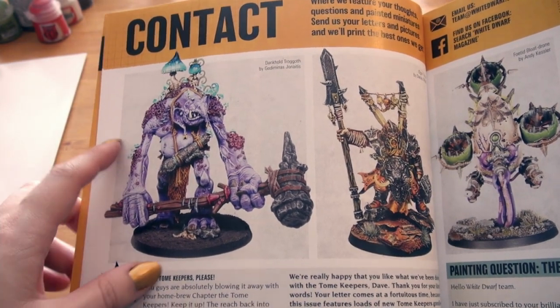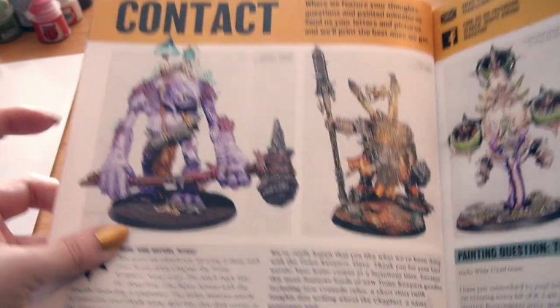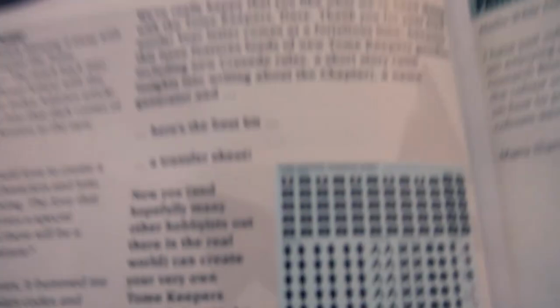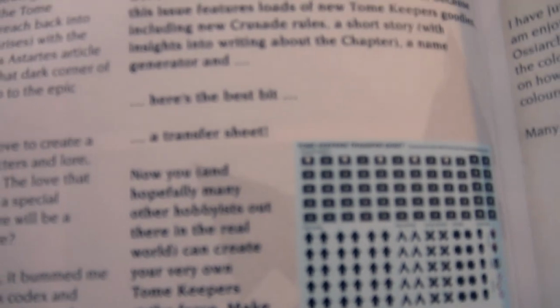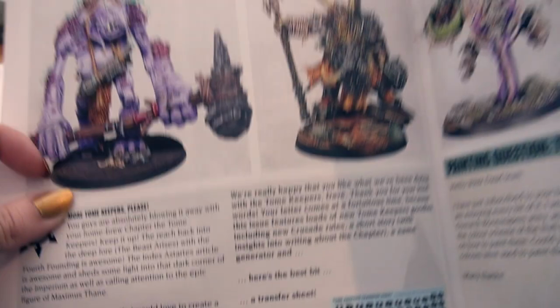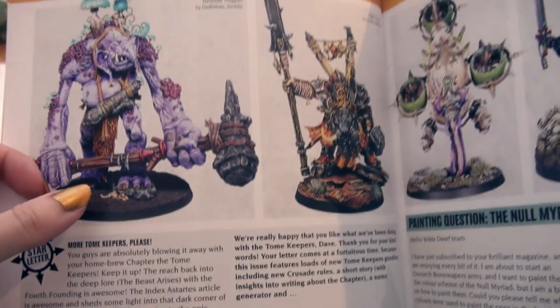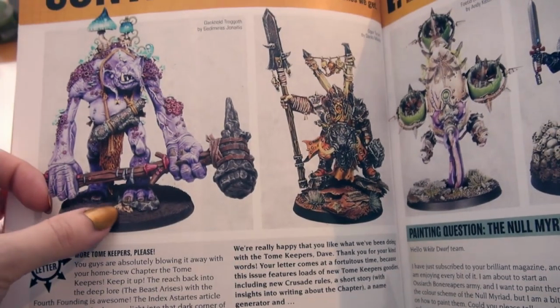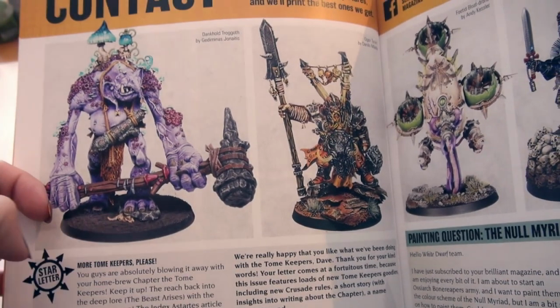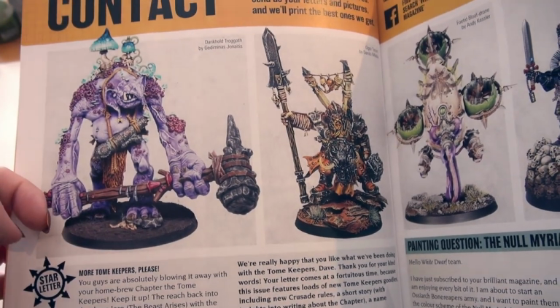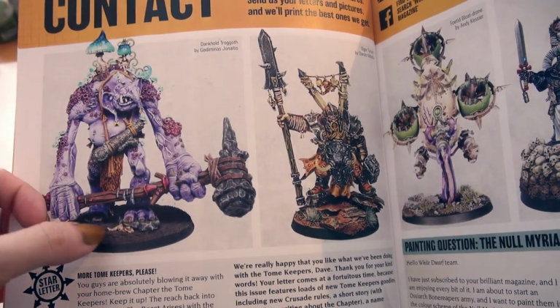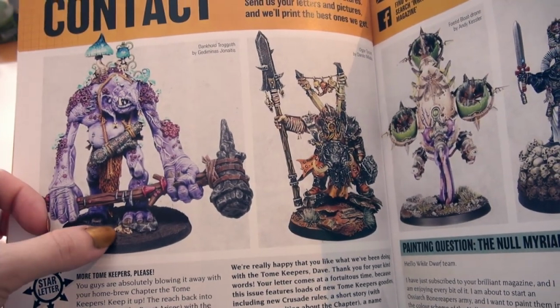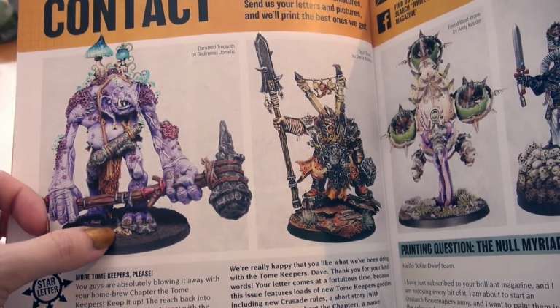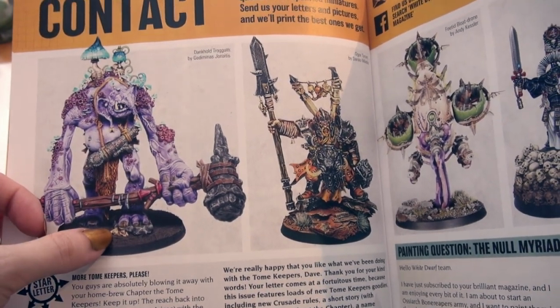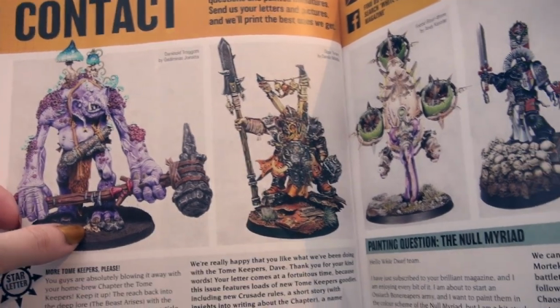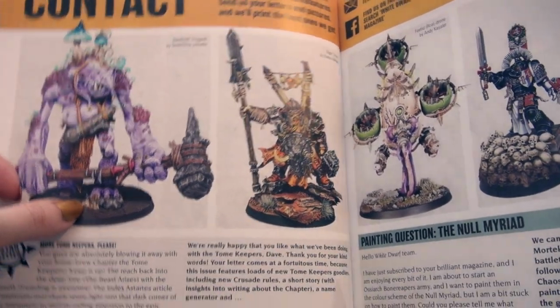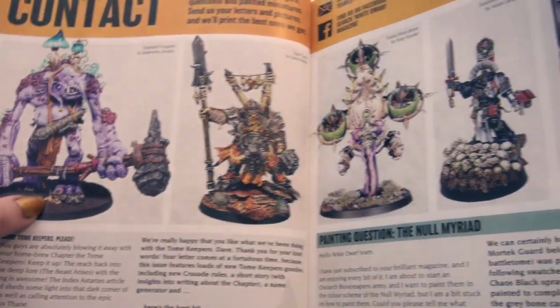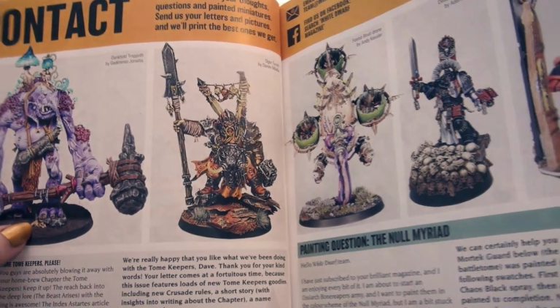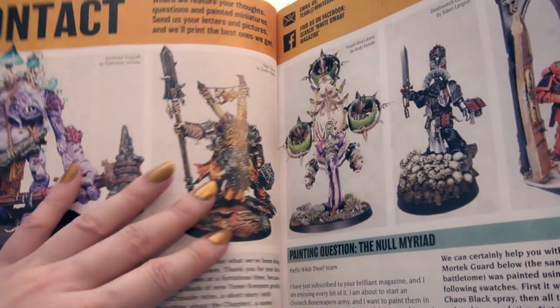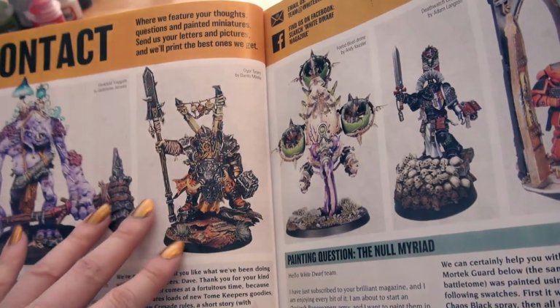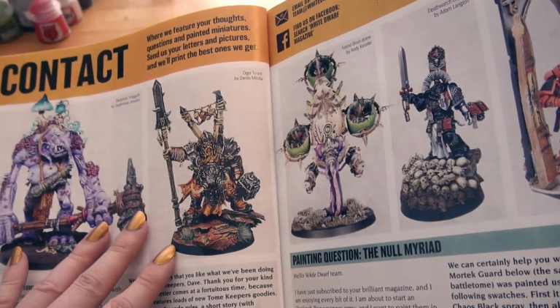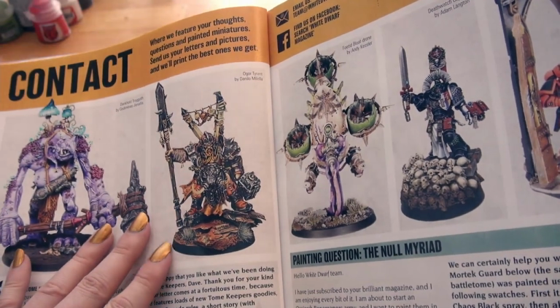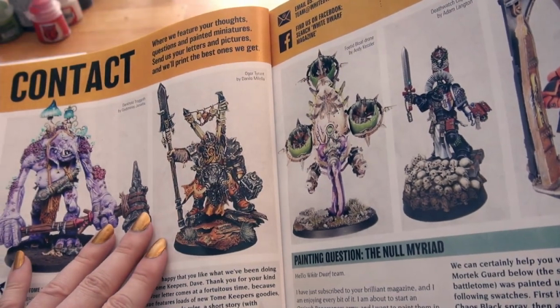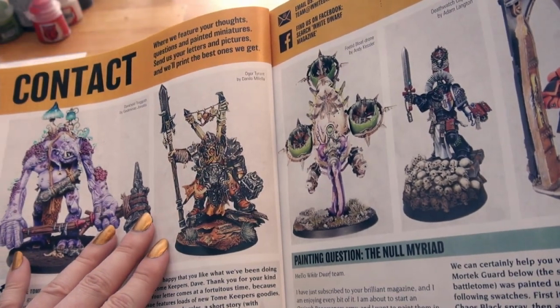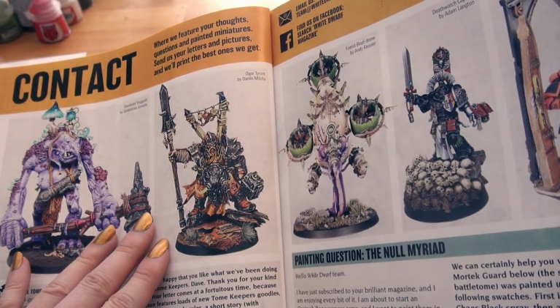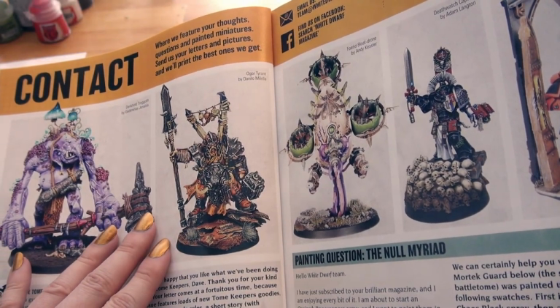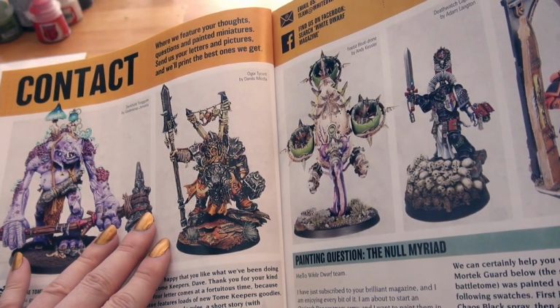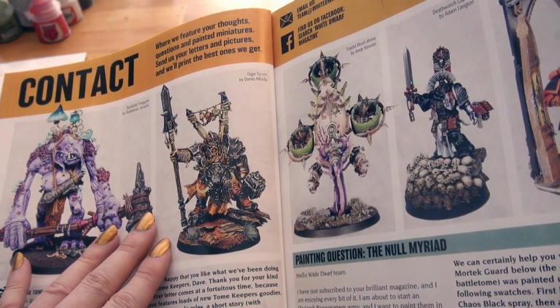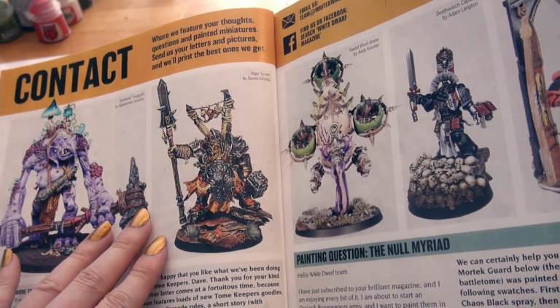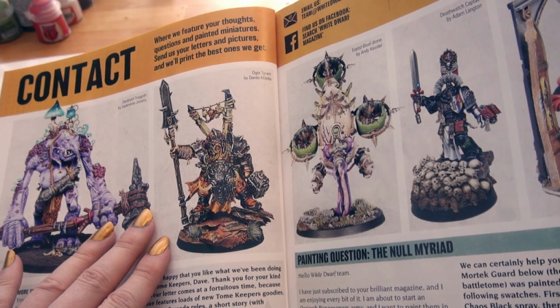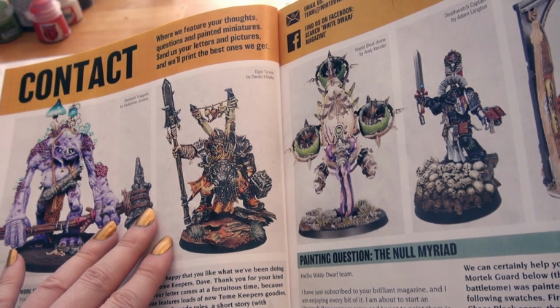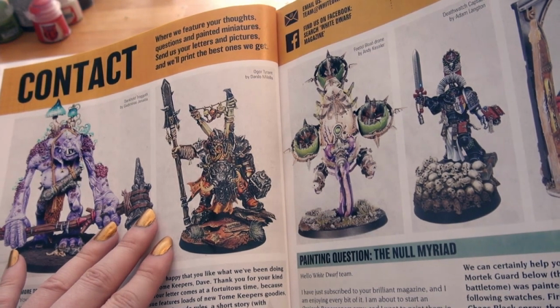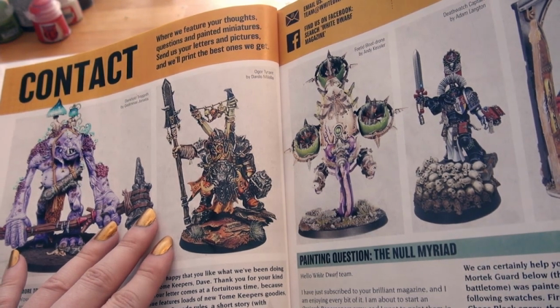Stepping on a rock — a rockina. And a bone skull. Ogre Tyrant by Danilo Milella. Nice oranges.